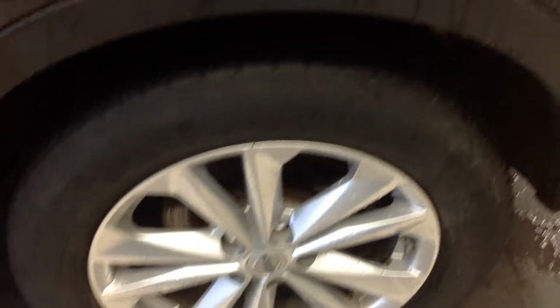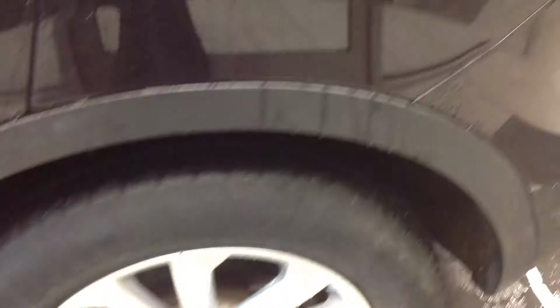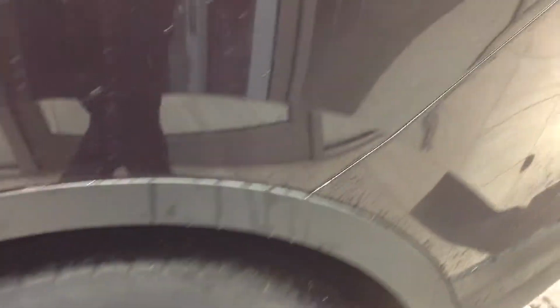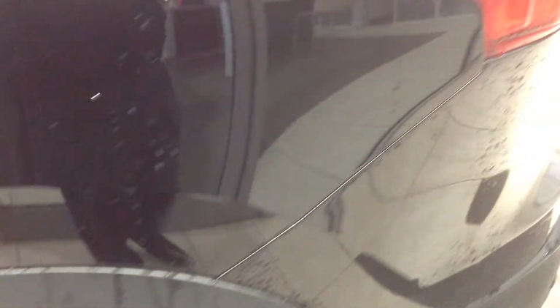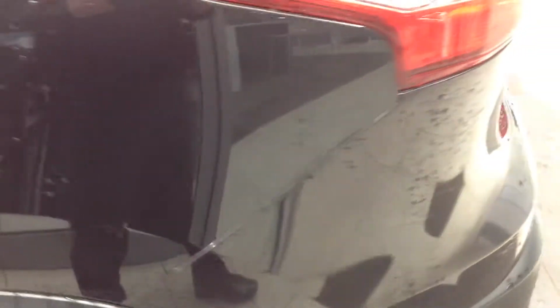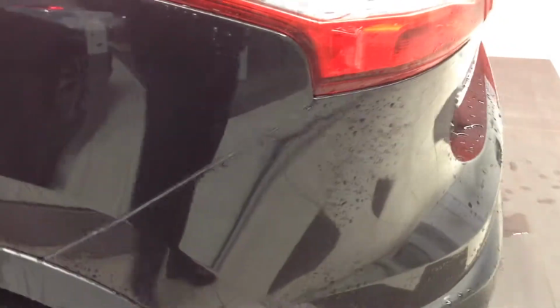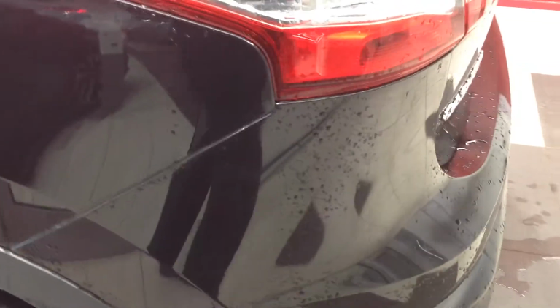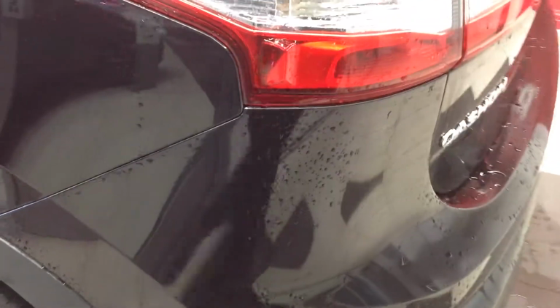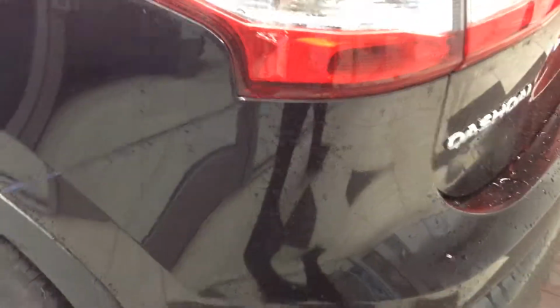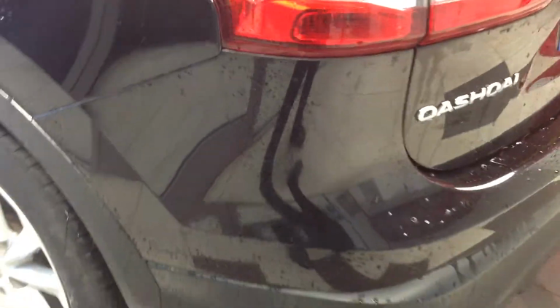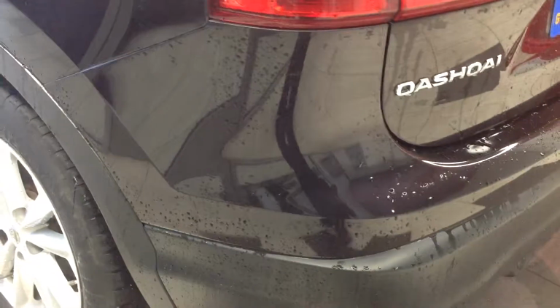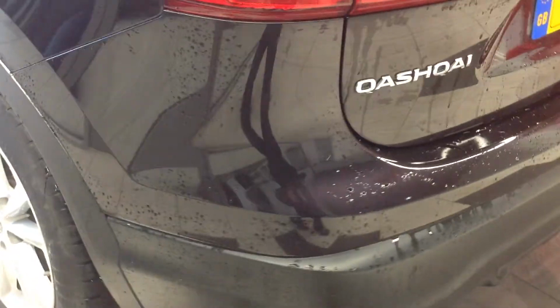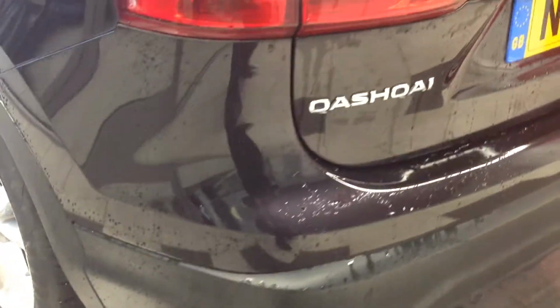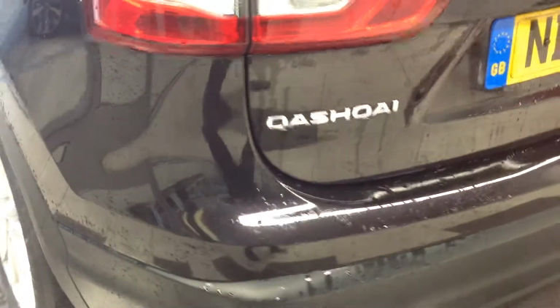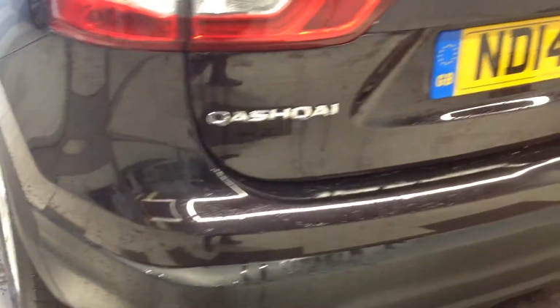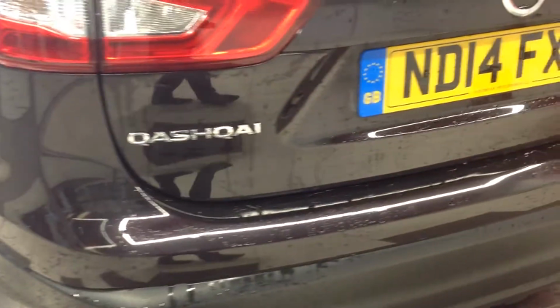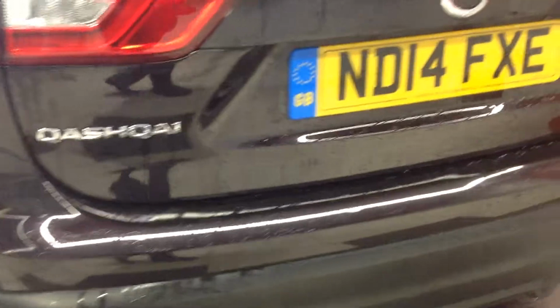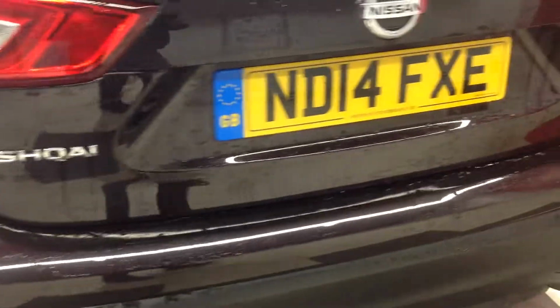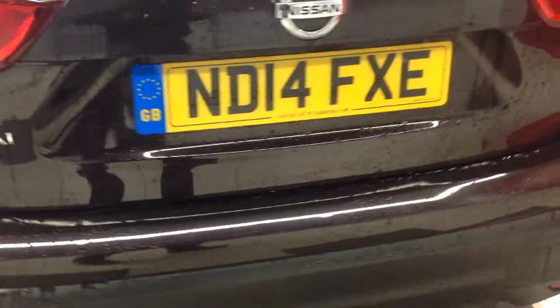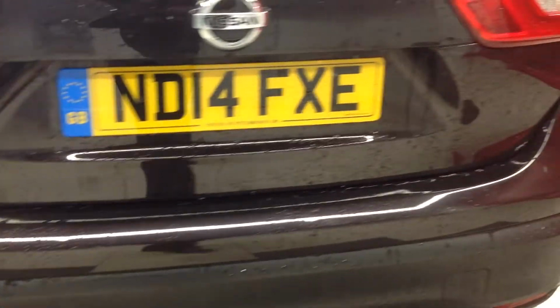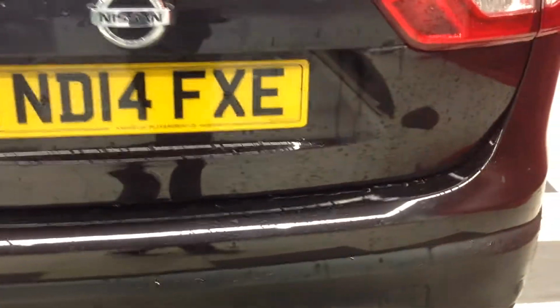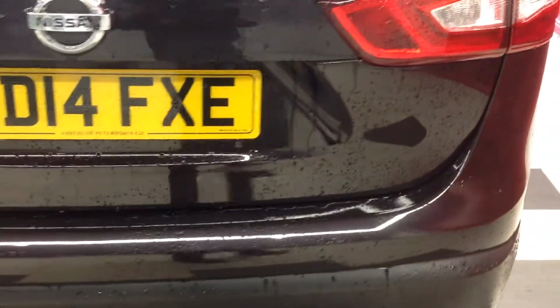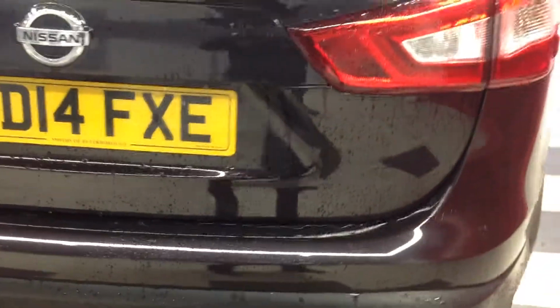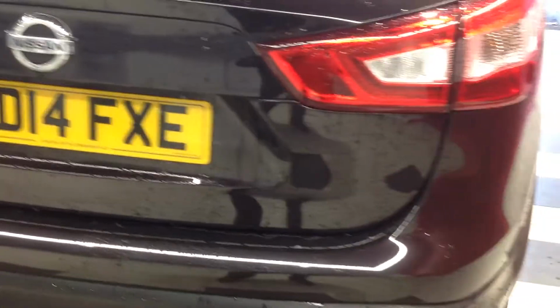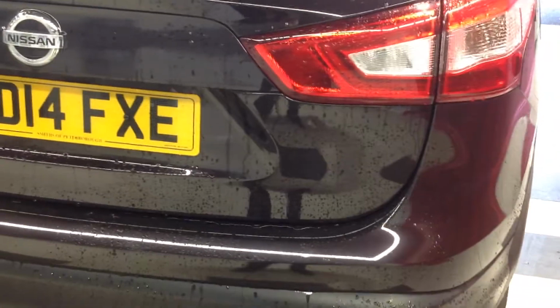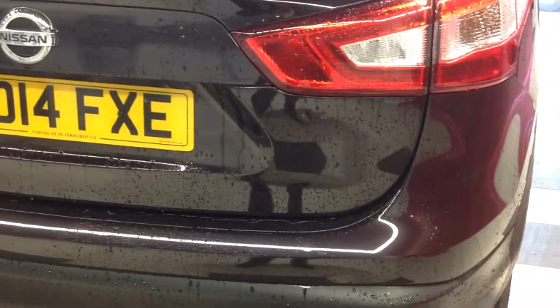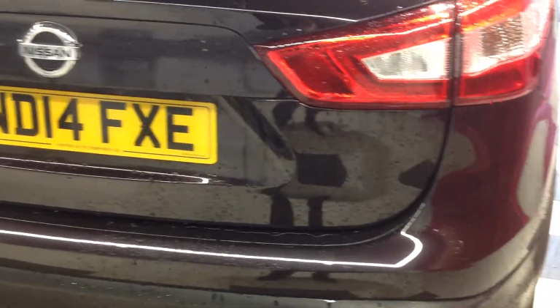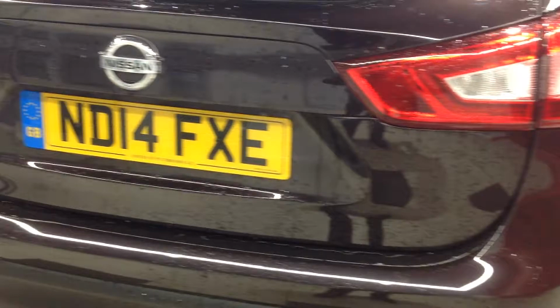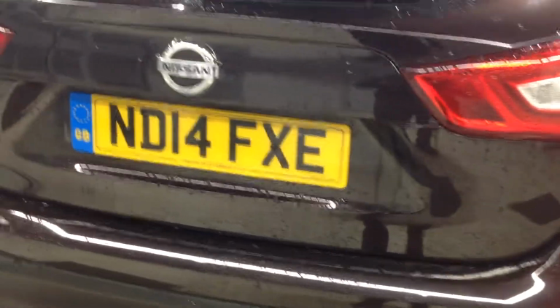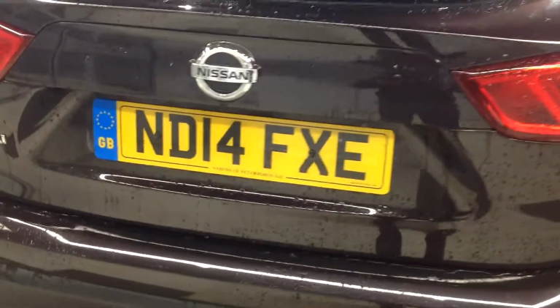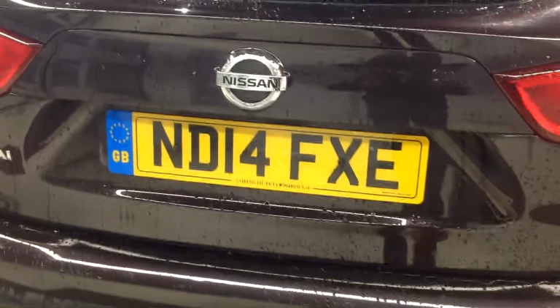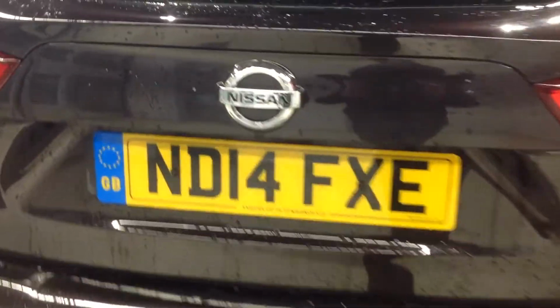Walking around to the back of the vehicle now, again concentrating on the bumper corners, there's no scuffs to the bumper. And when we go inside now I'll just show you the boot space as well.